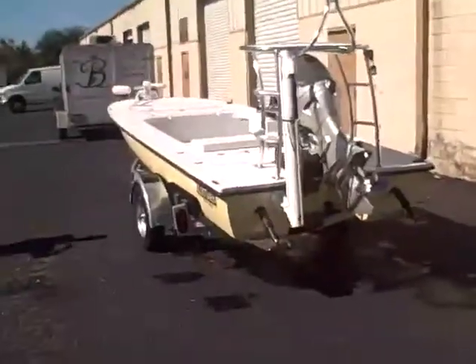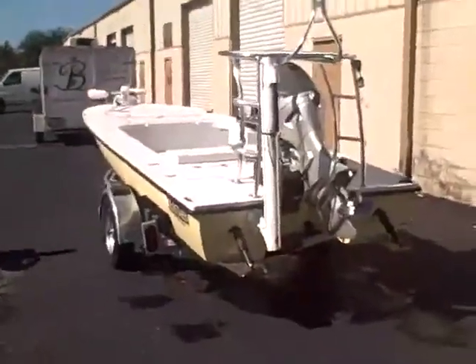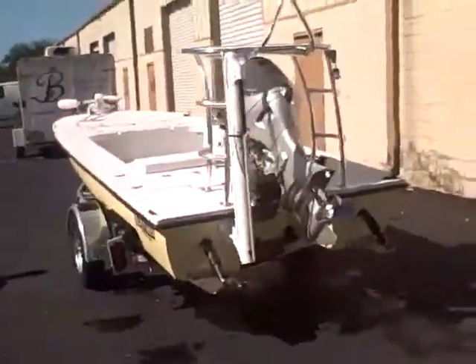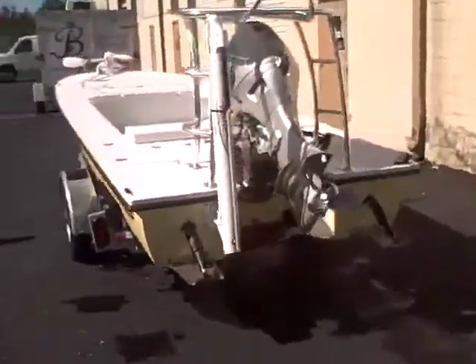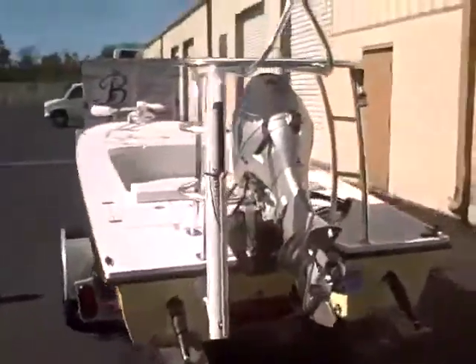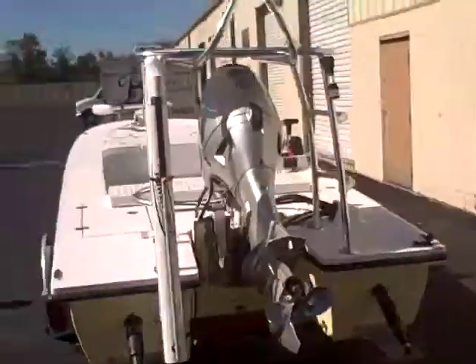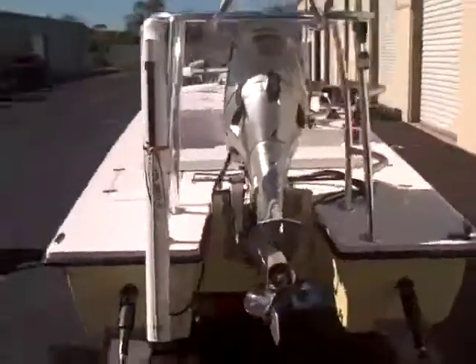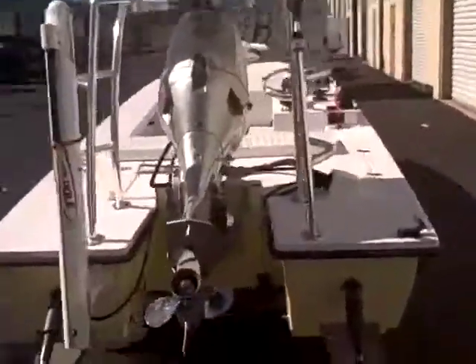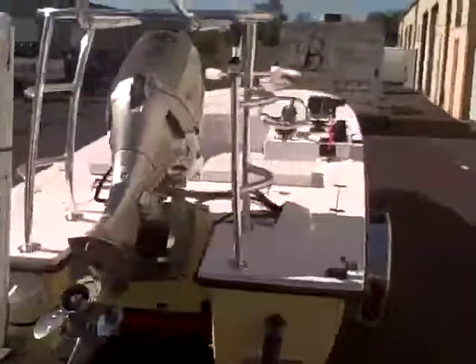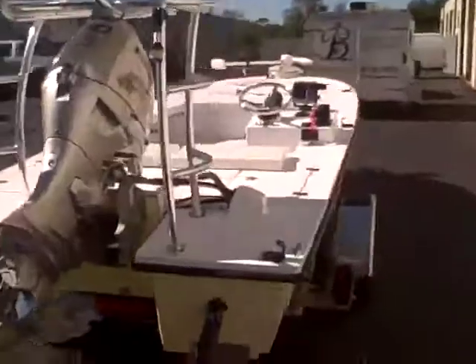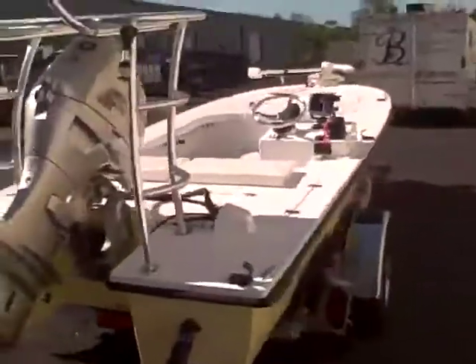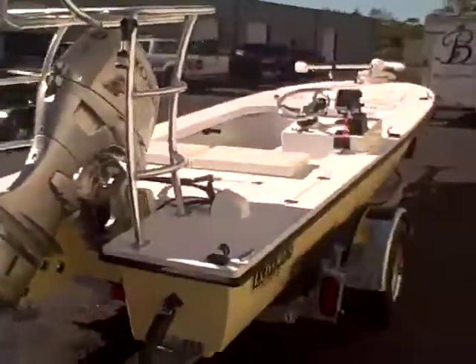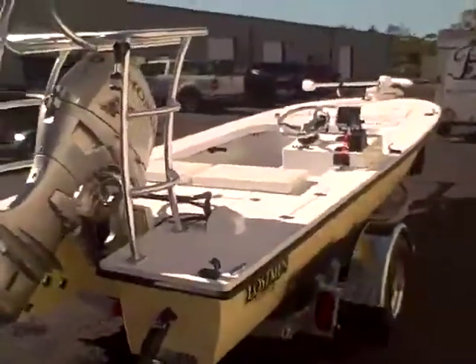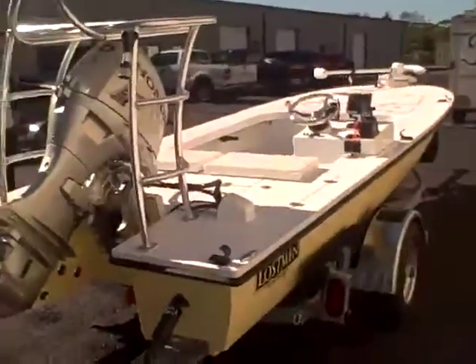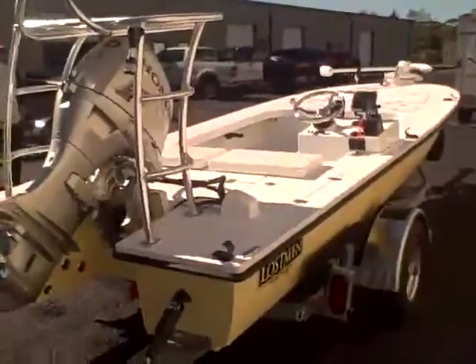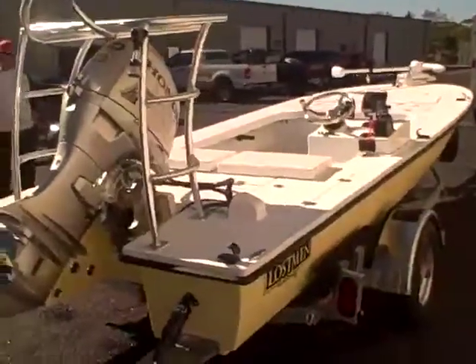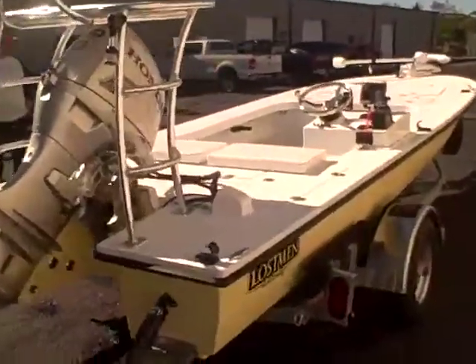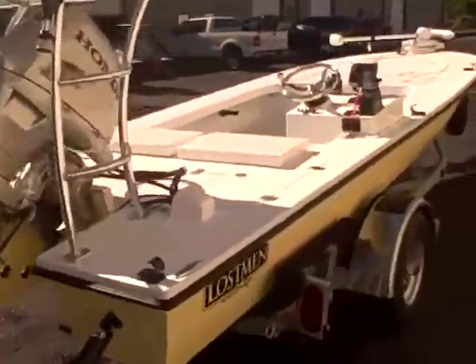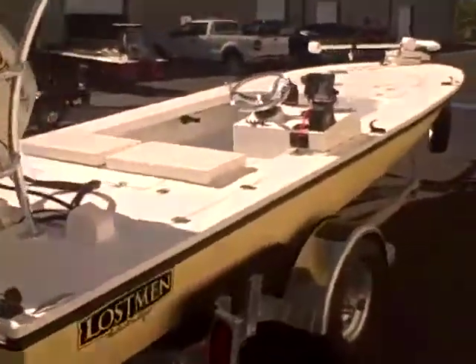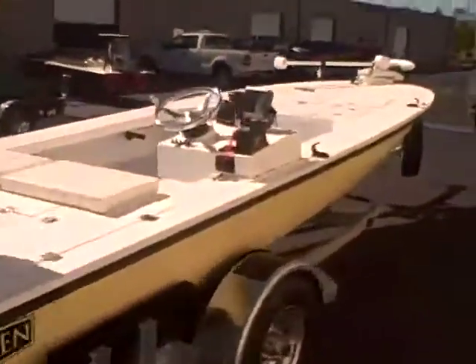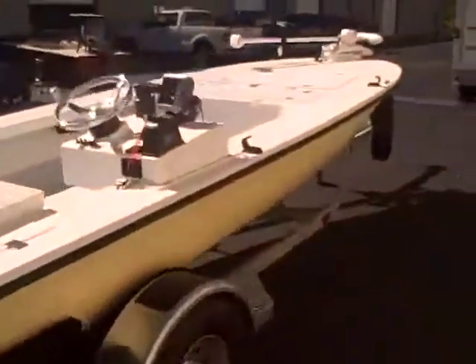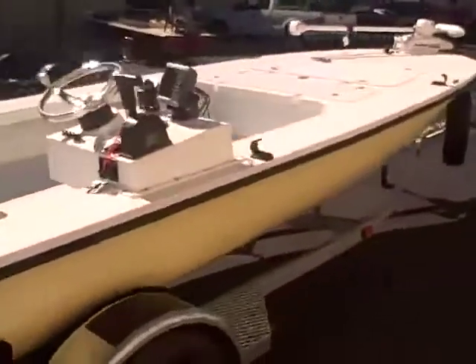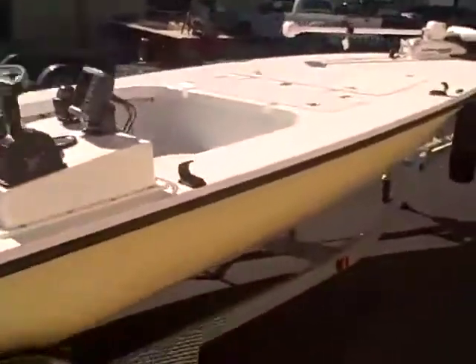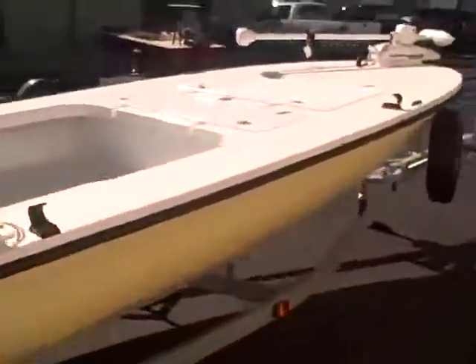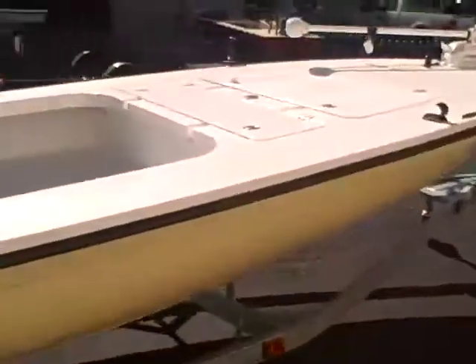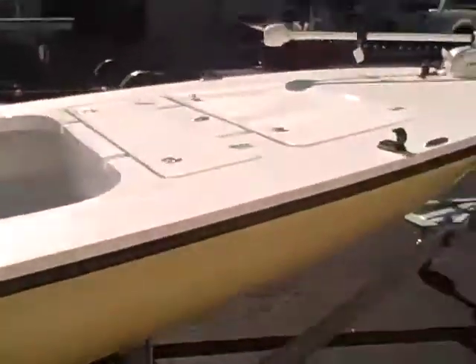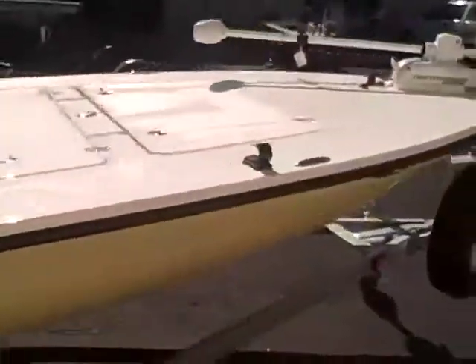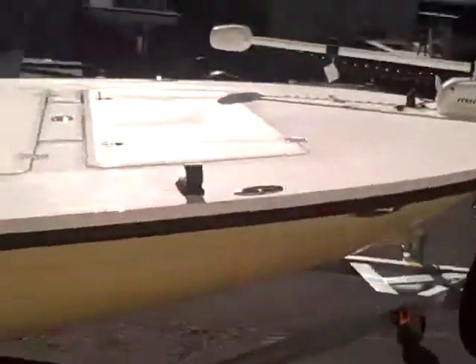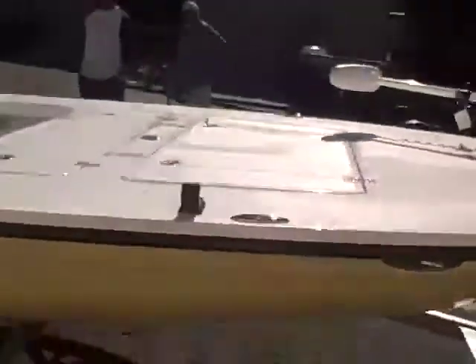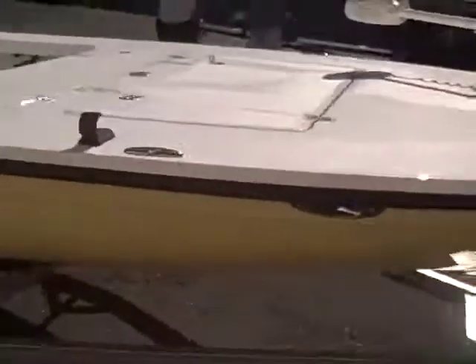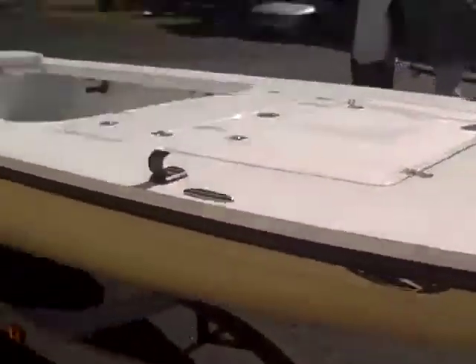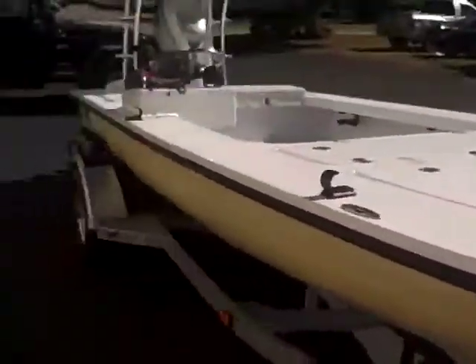Nolan wanted a skinny but stable boat. He tried a lot out there, and they didn't meet his needs and requirements. The Lostman still today is the most stable boat out there and the skinniest boat for its size — fit and finish, bang for the buck.